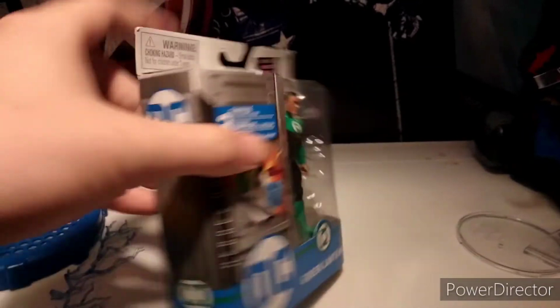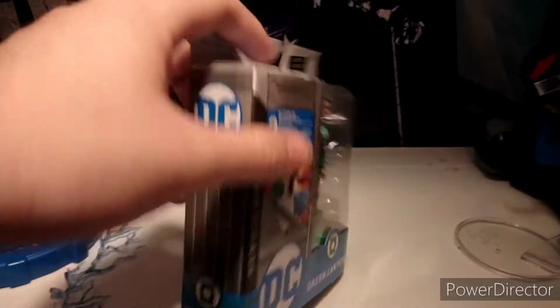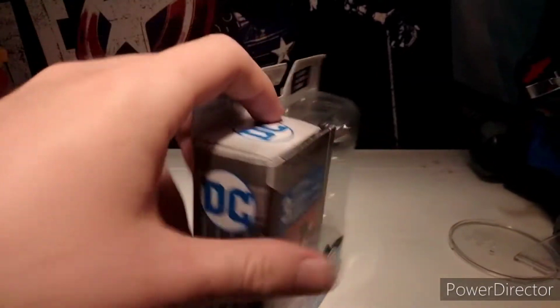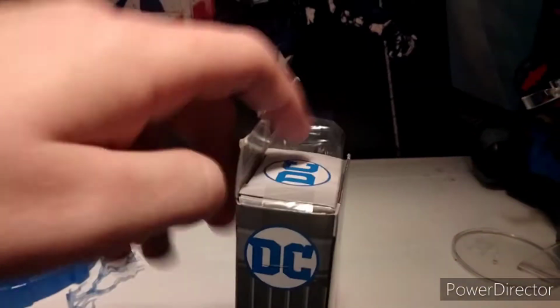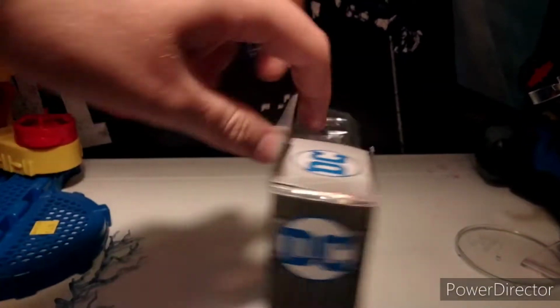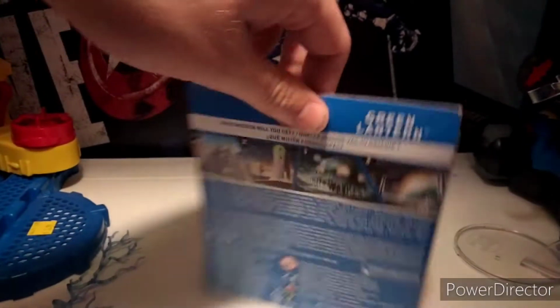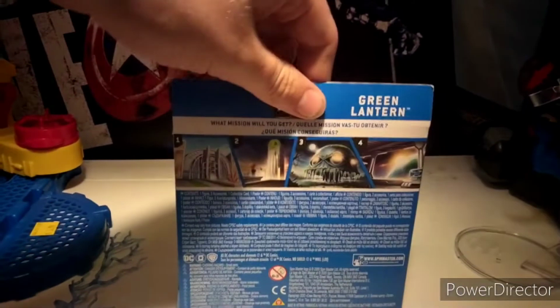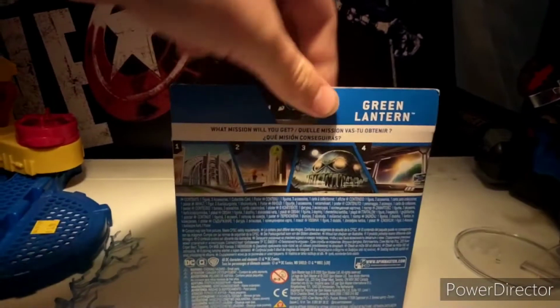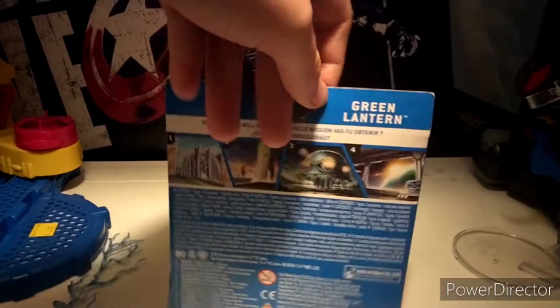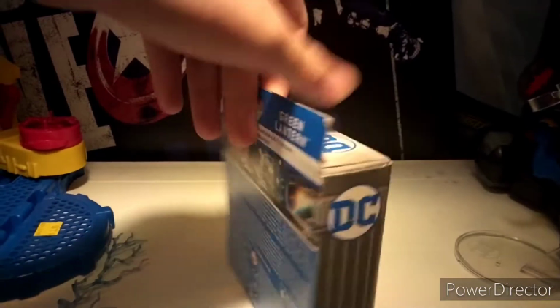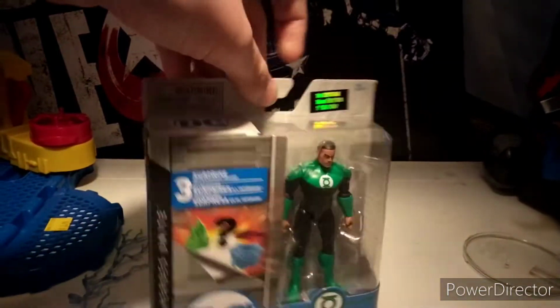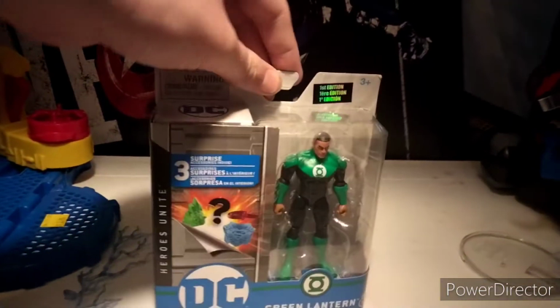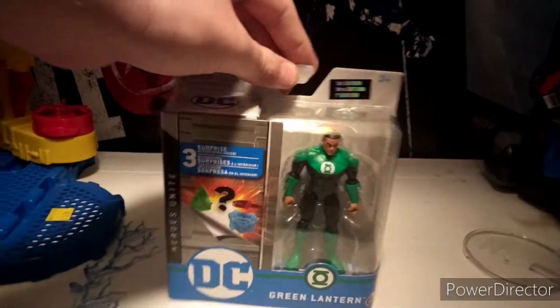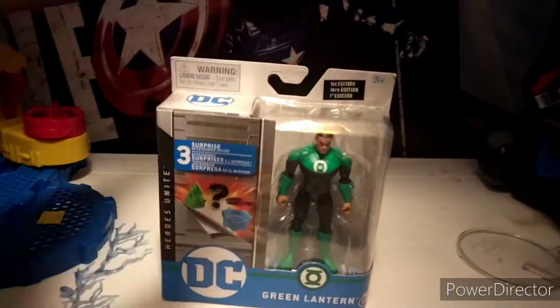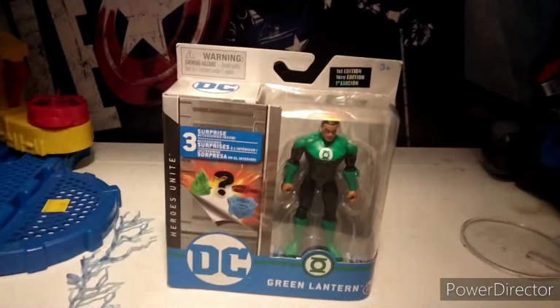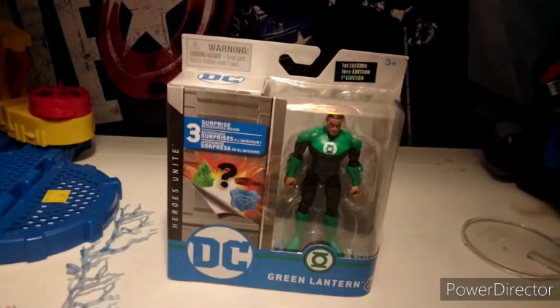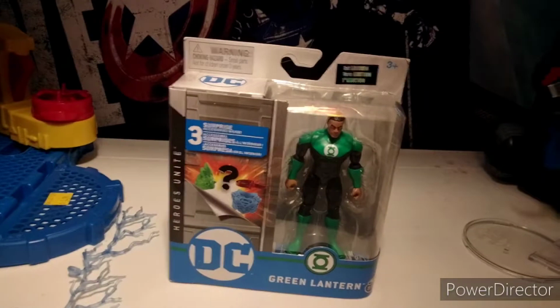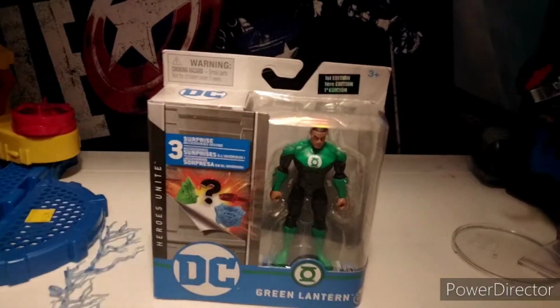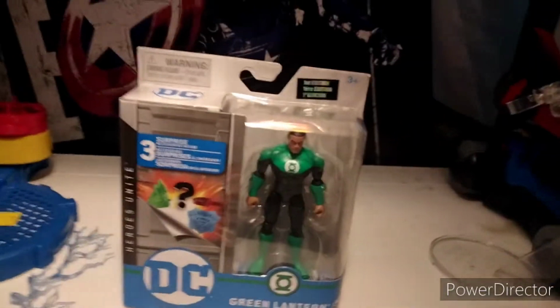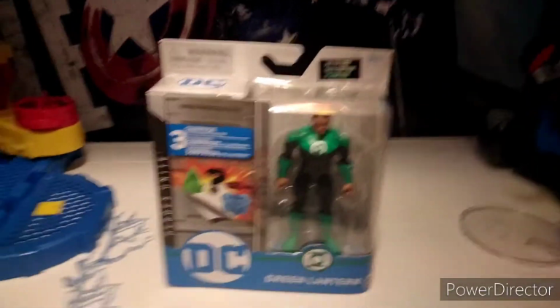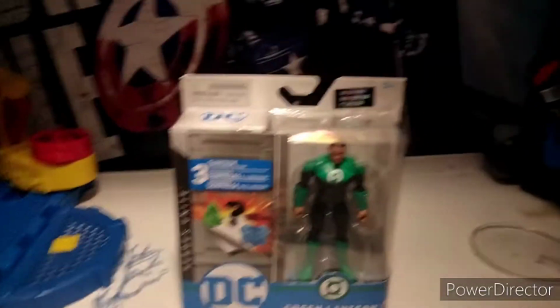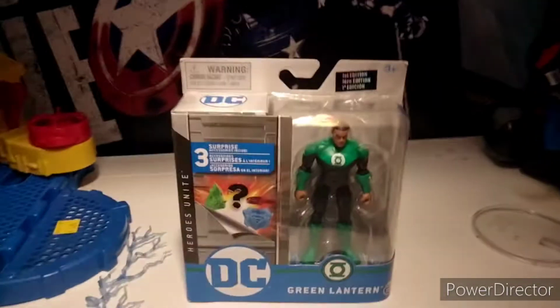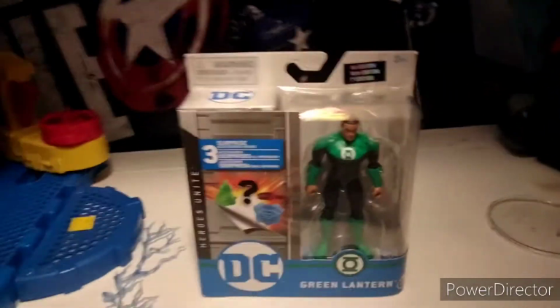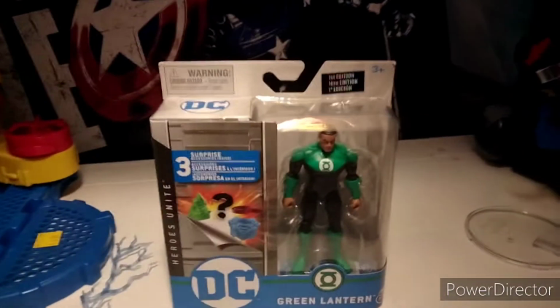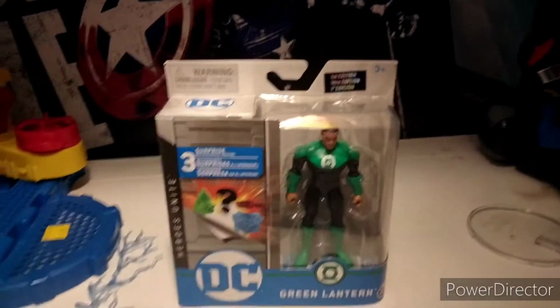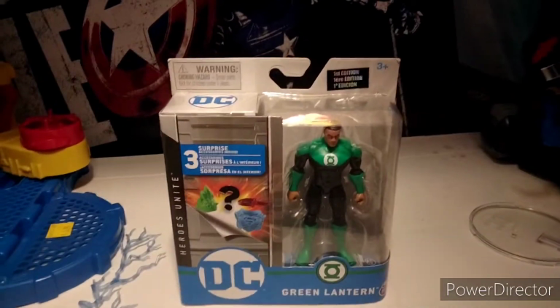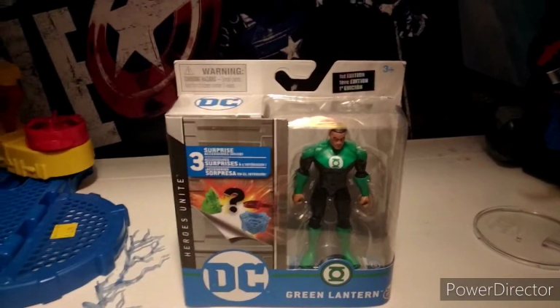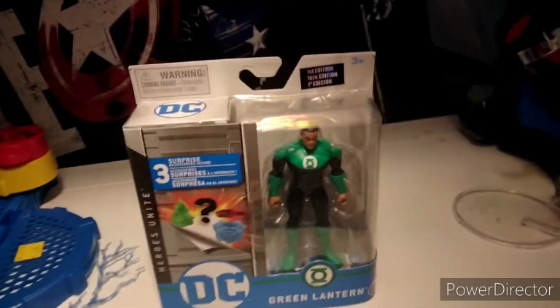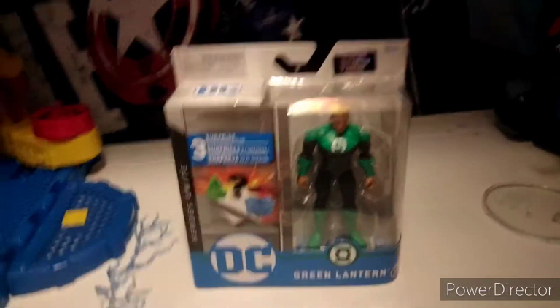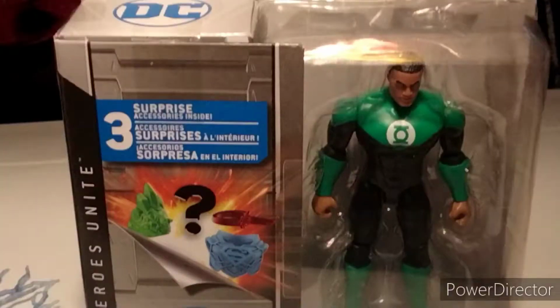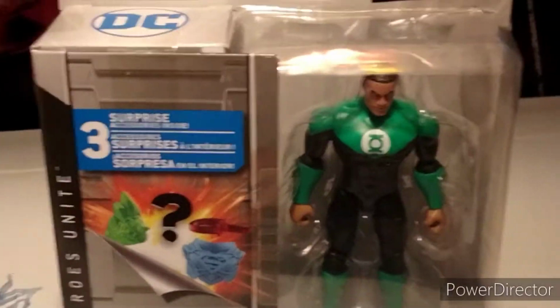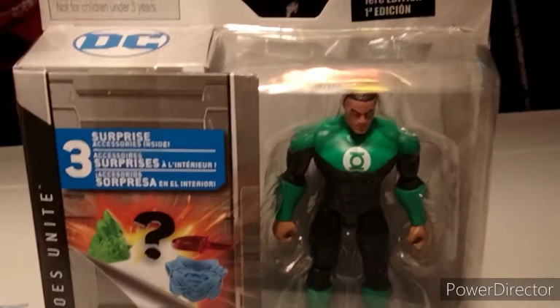I started to doubt that this figure was even being released in the U.S. because it's been the hardest out of all the Spin Master figures to find, but I finally found it today and it looks amazing in packaging here.